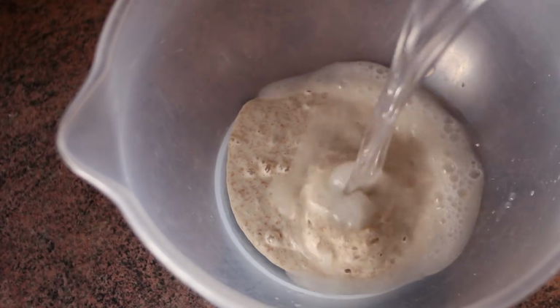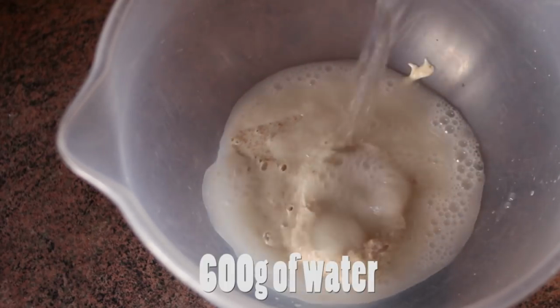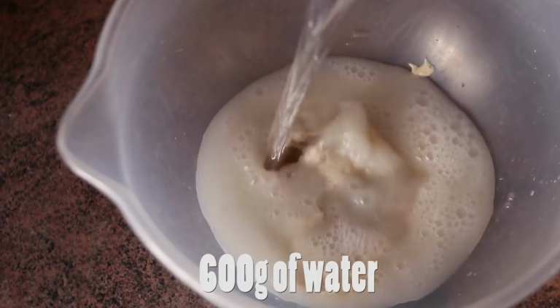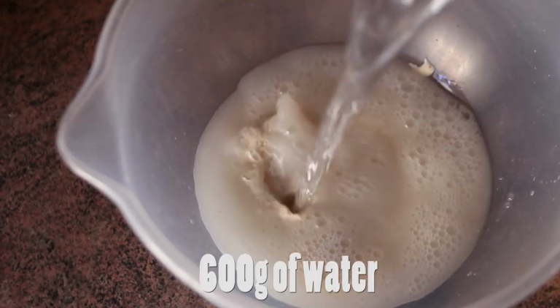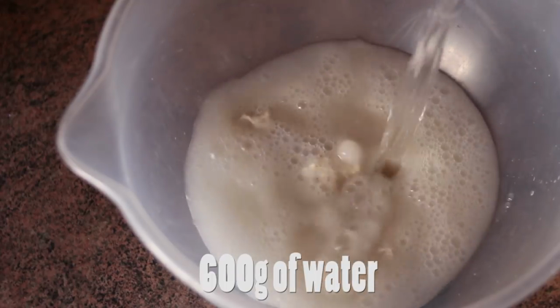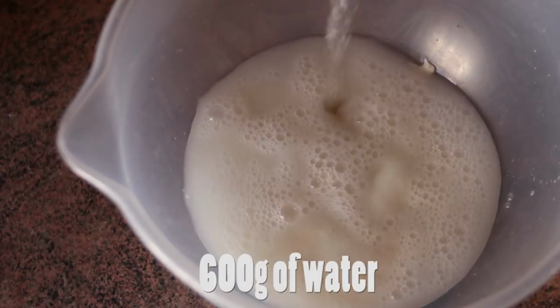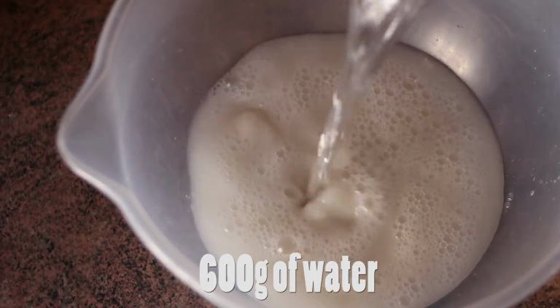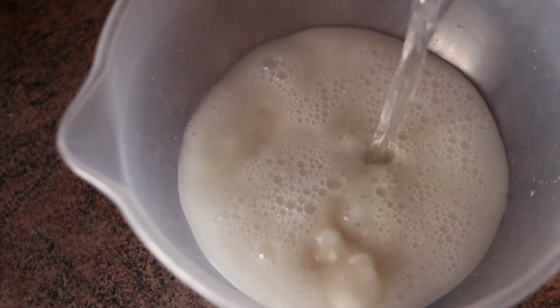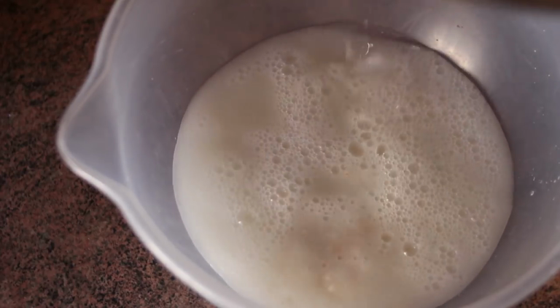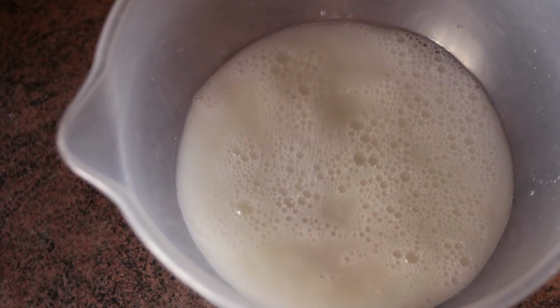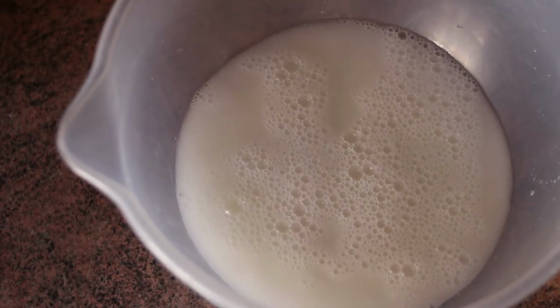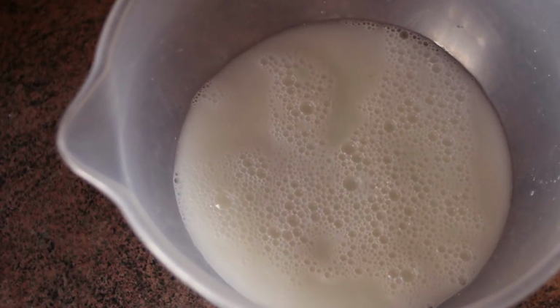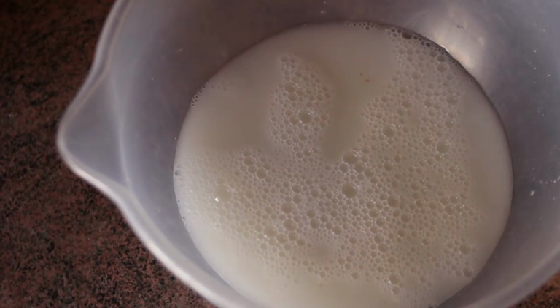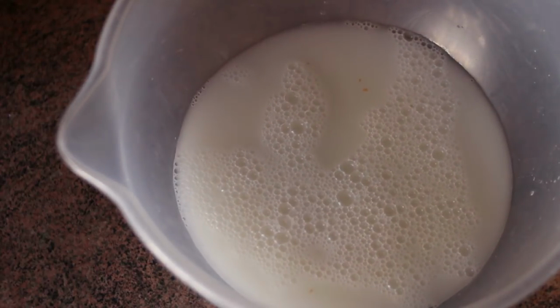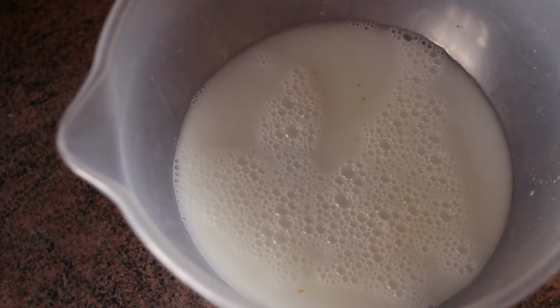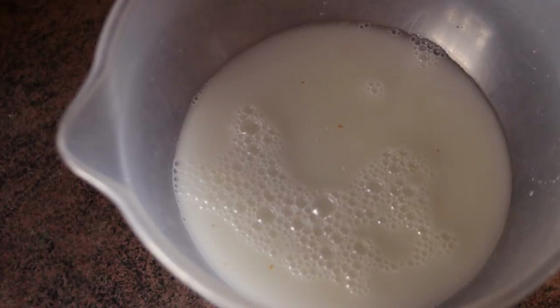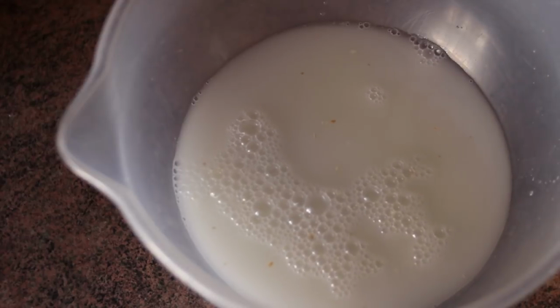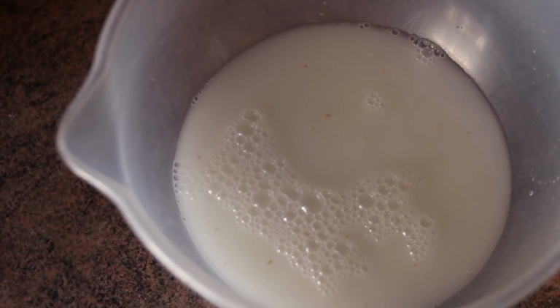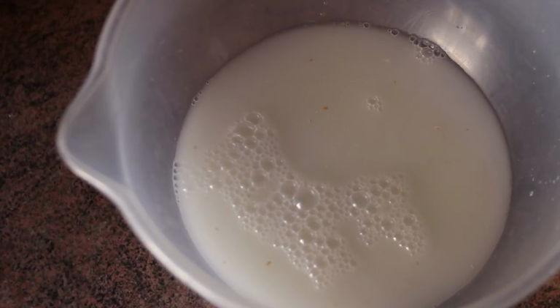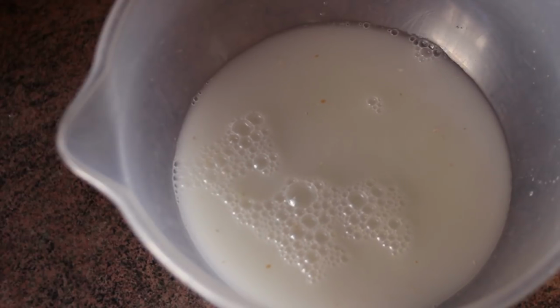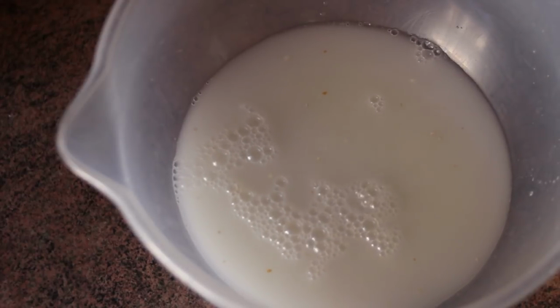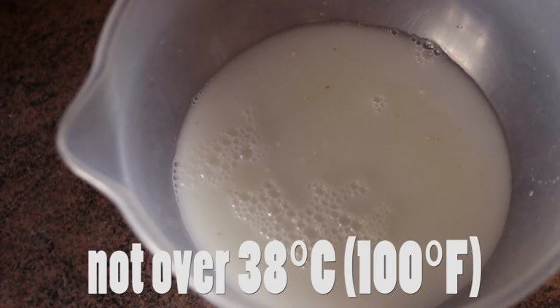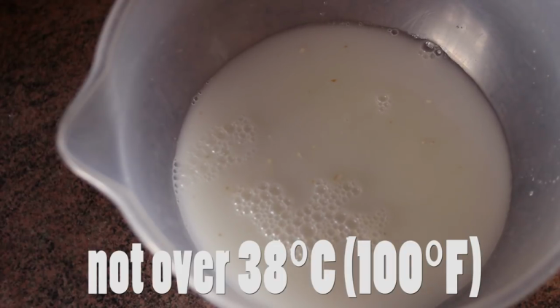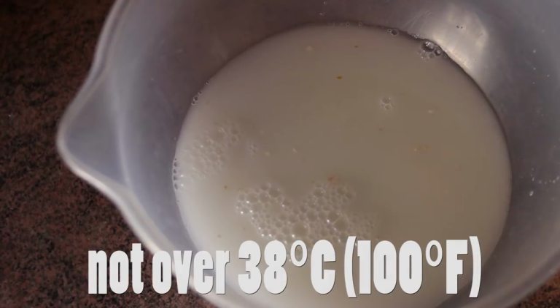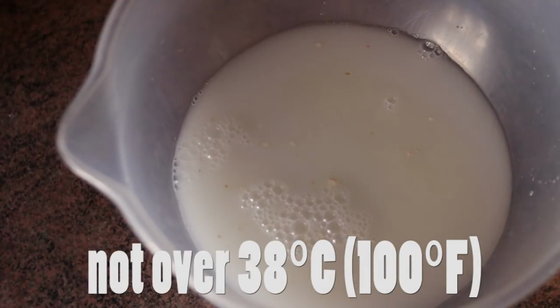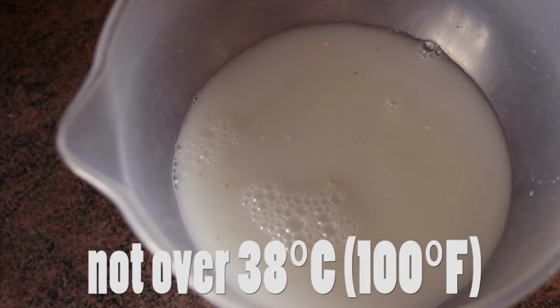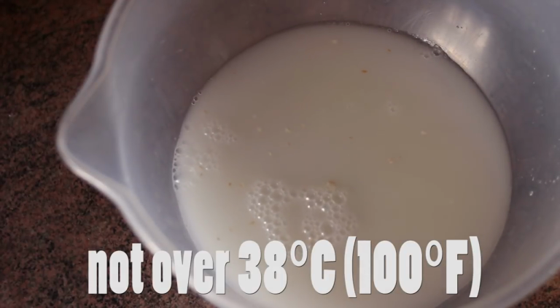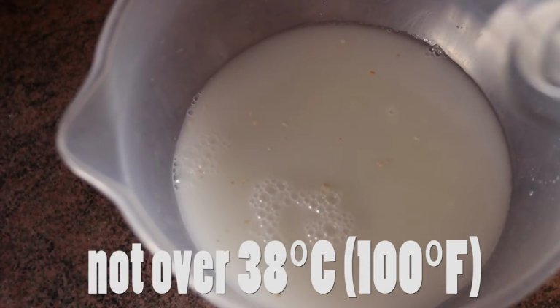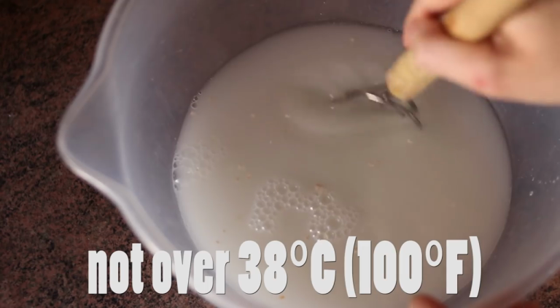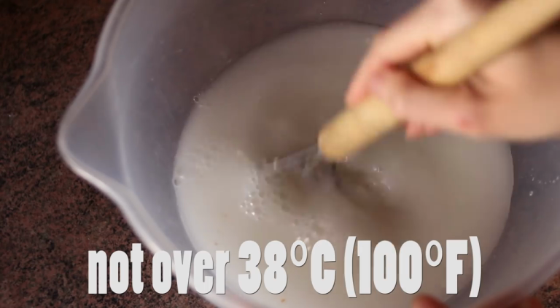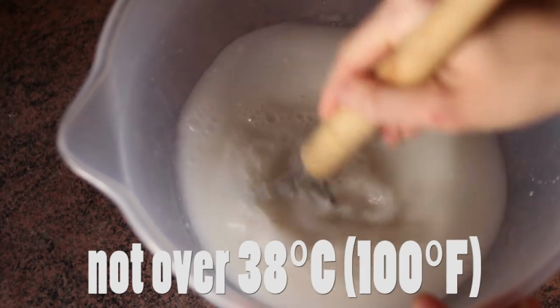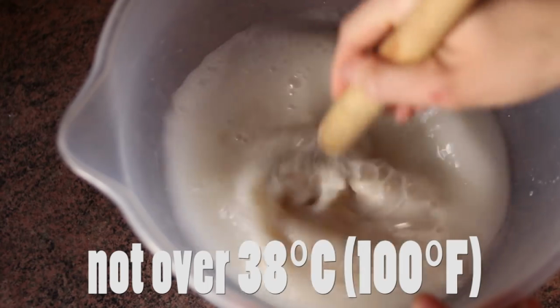I'm adding 600 grams of water. I'm using room temperature water, but if it's cold at your home, you can use warm water to speed up the process — just not over around 38 degrees Celsius, otherwise you can harm the yeast.